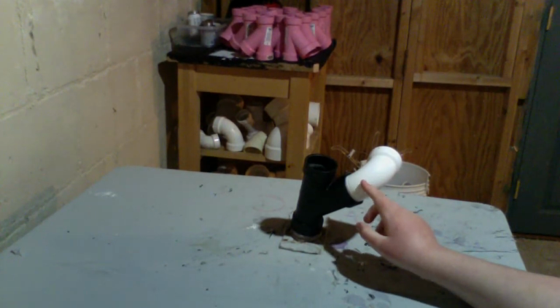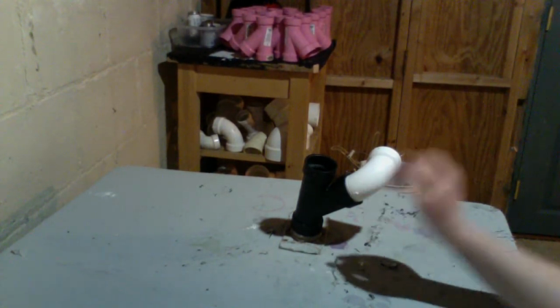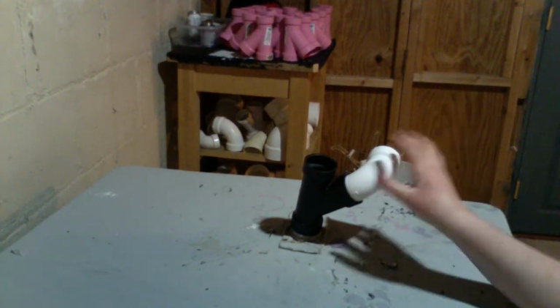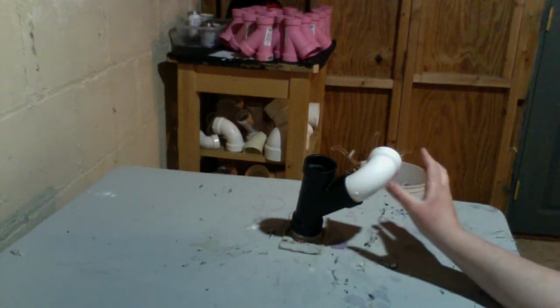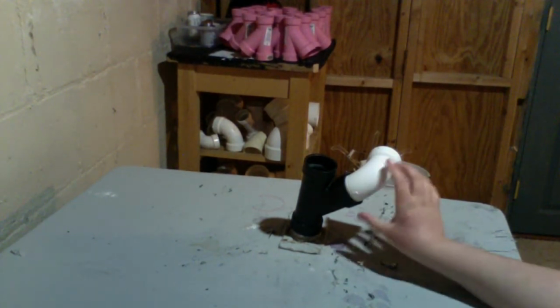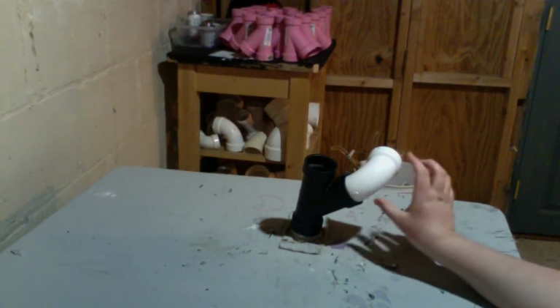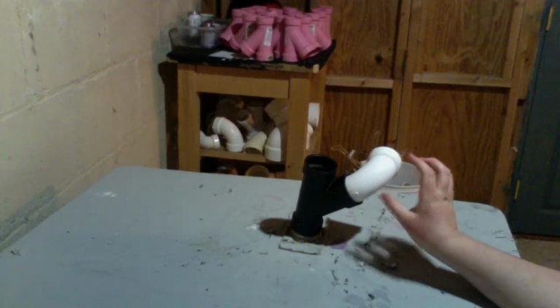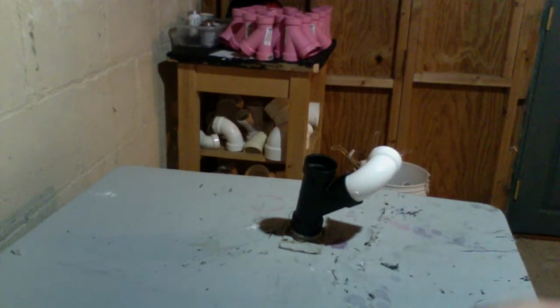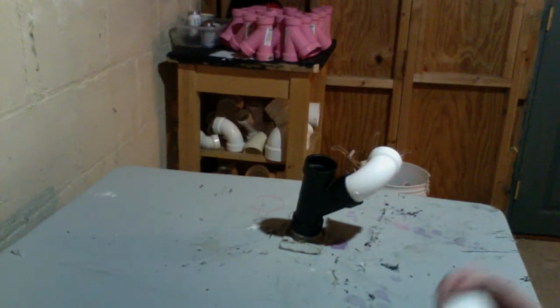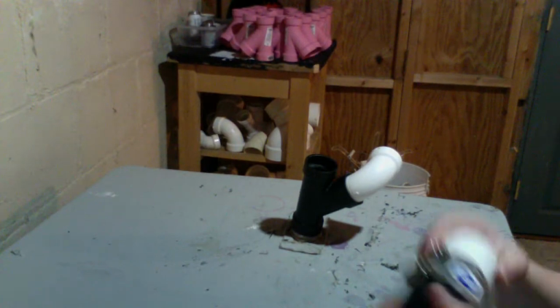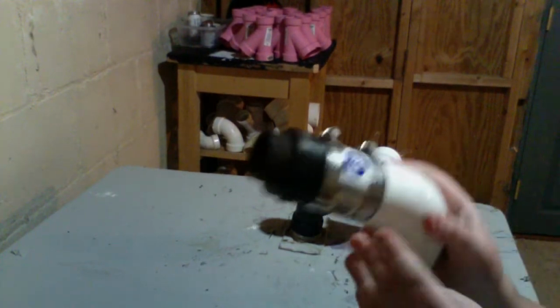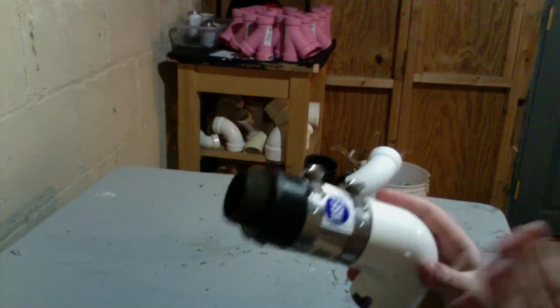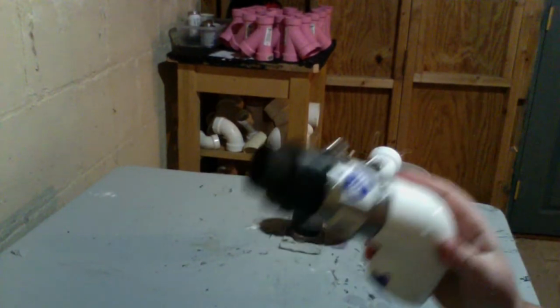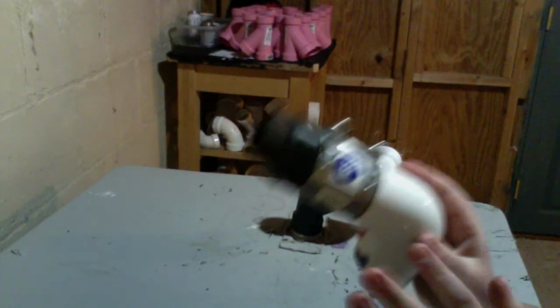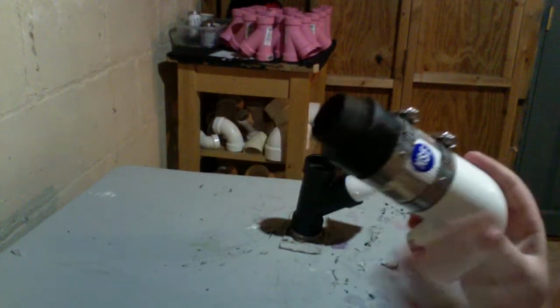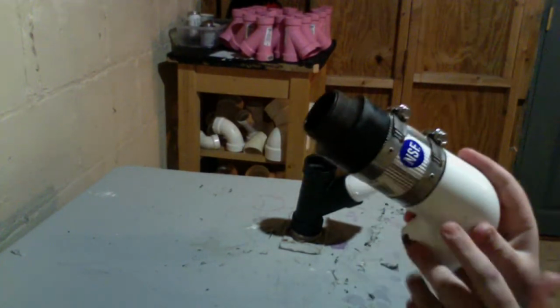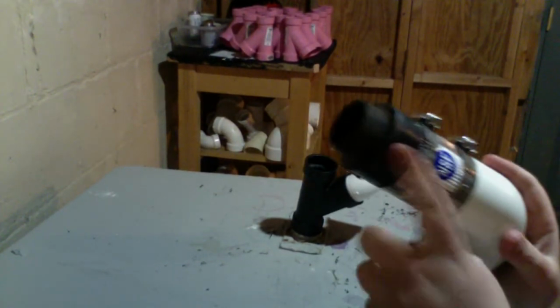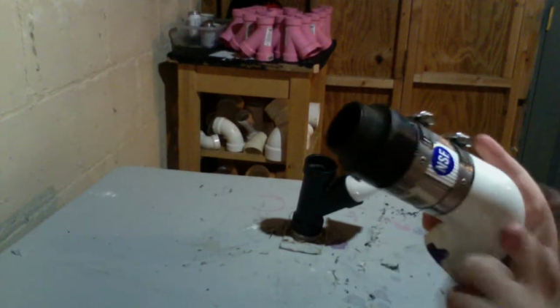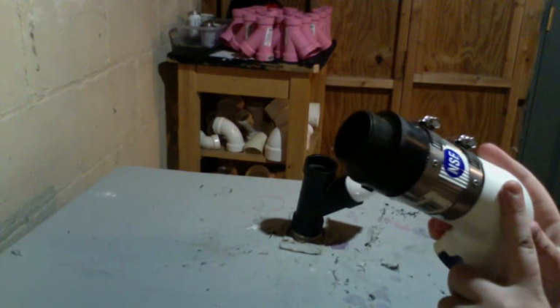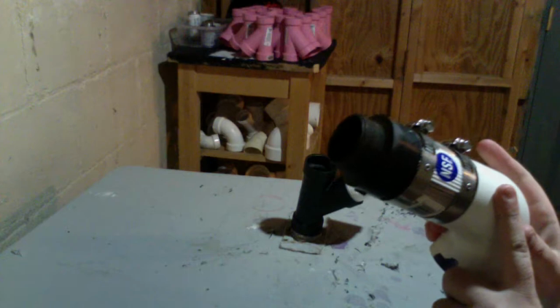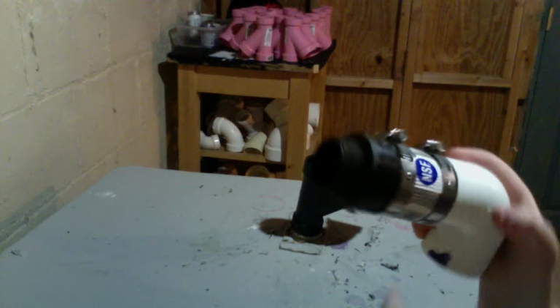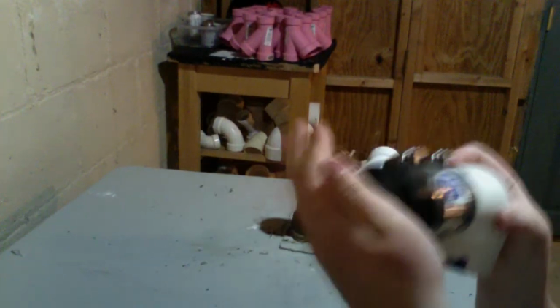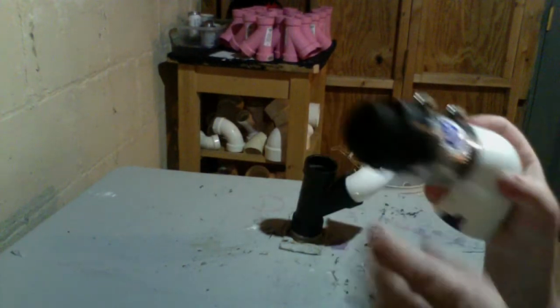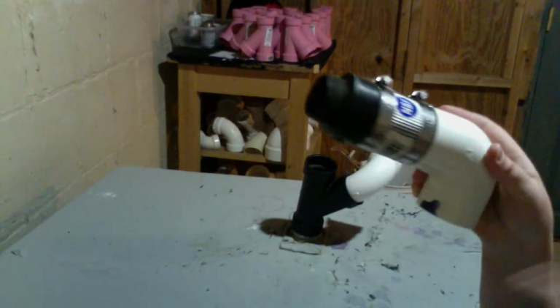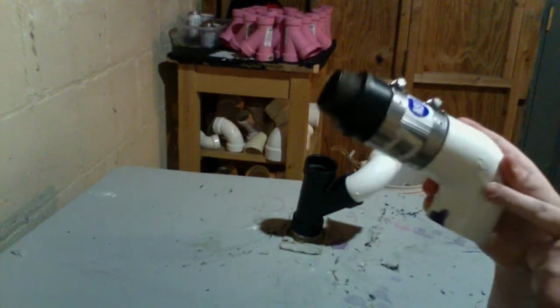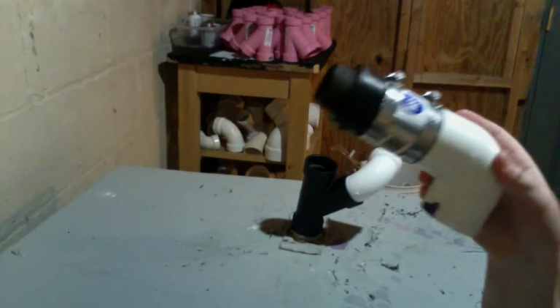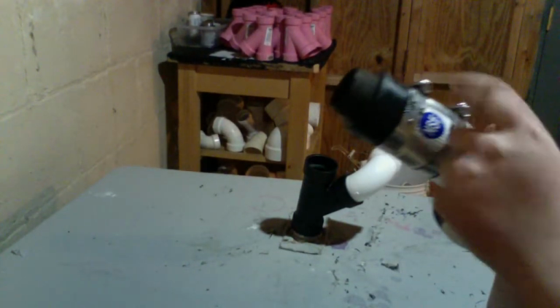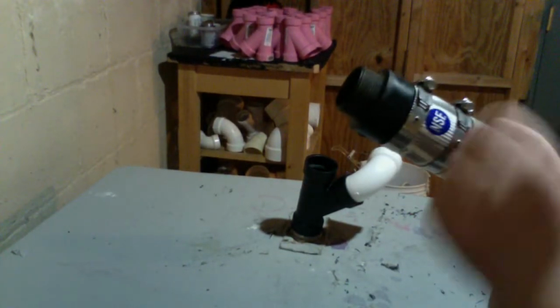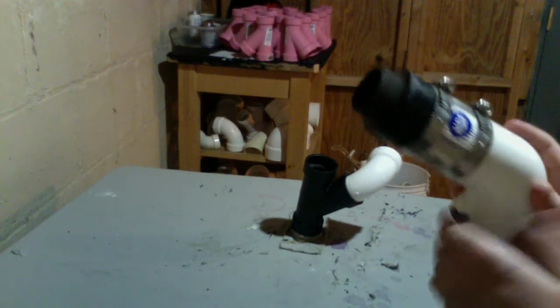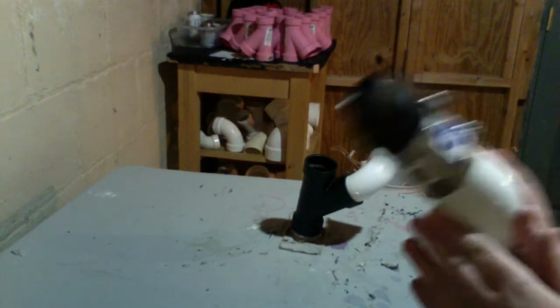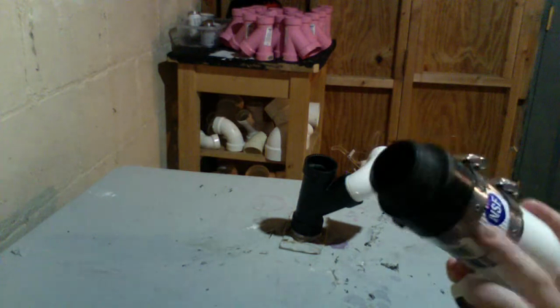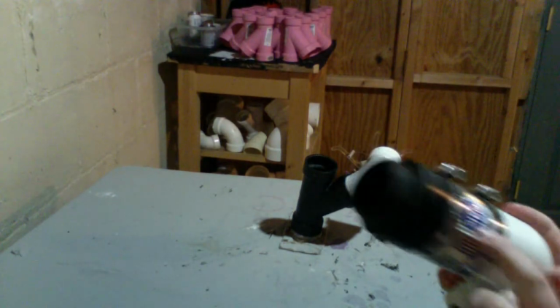You don't only have to use glue to connect these two. You can actually use a no-hub coupling. This is probably my favorite way of connecting ABS to PVC. Stick the ABS in one end, stick the PVC in the other, and tighten the no-hub clamps. Perfect — this works really well.